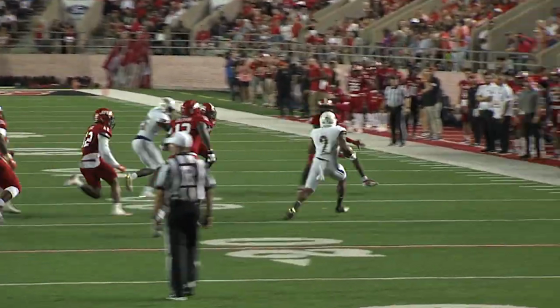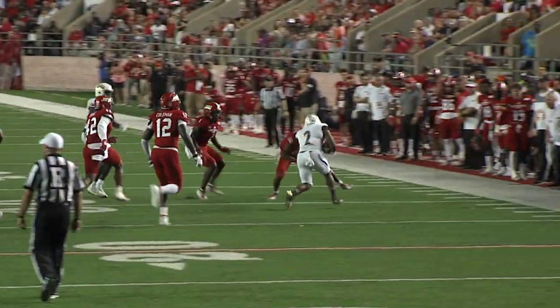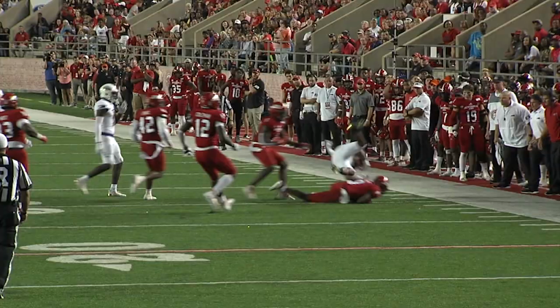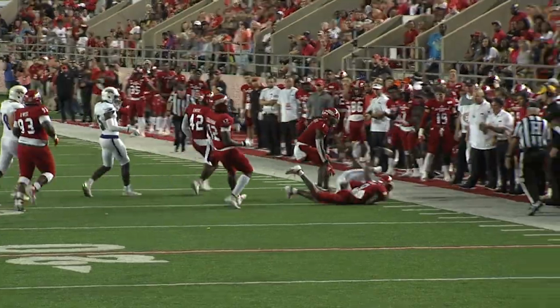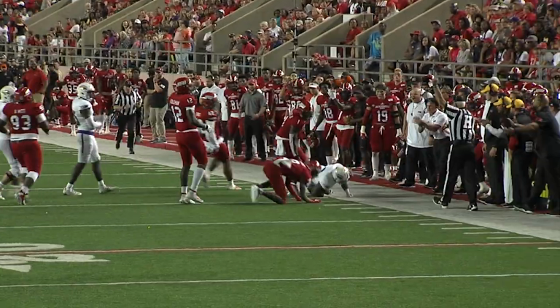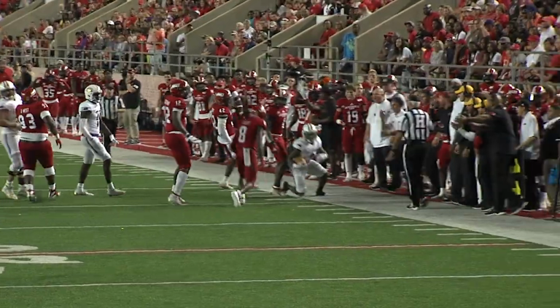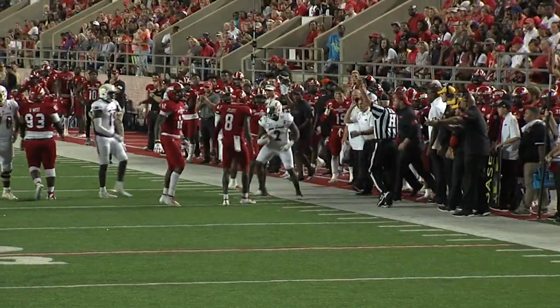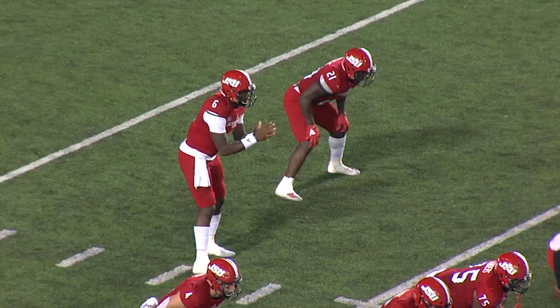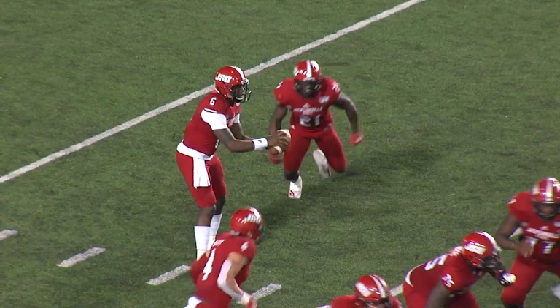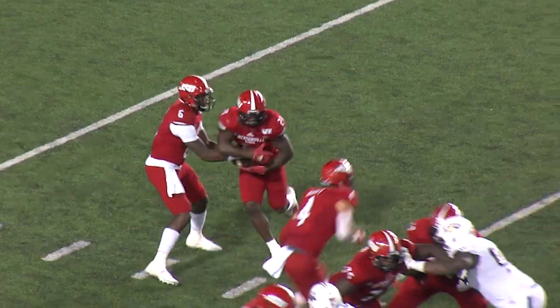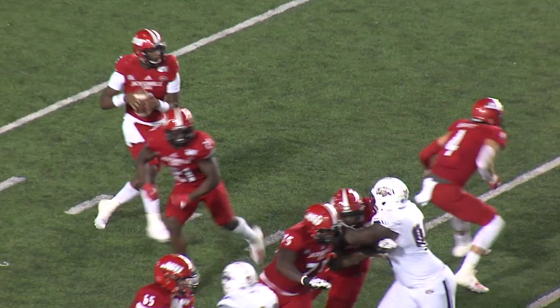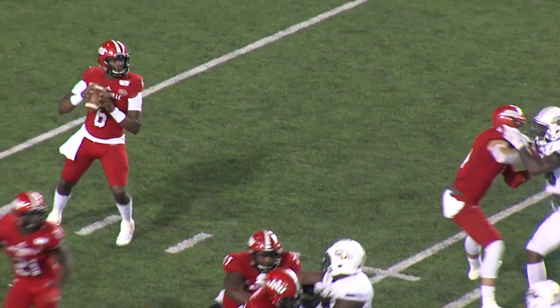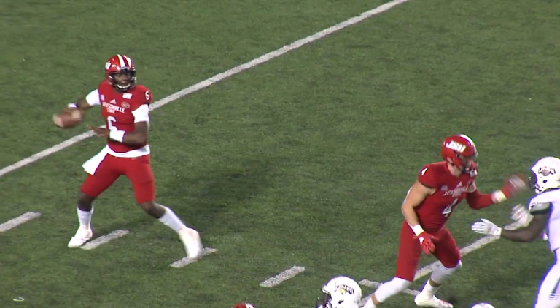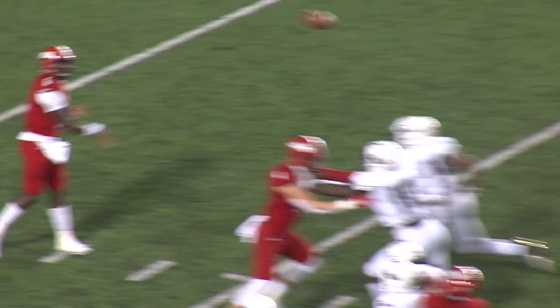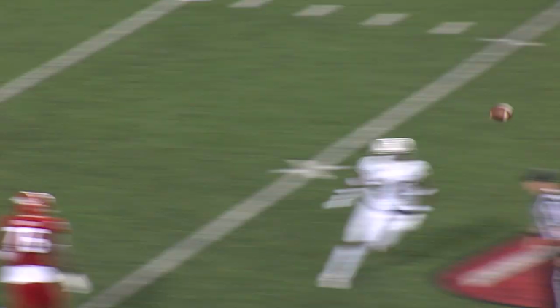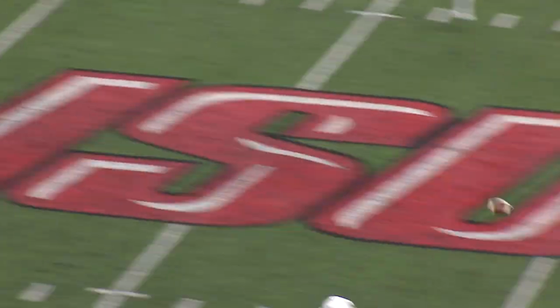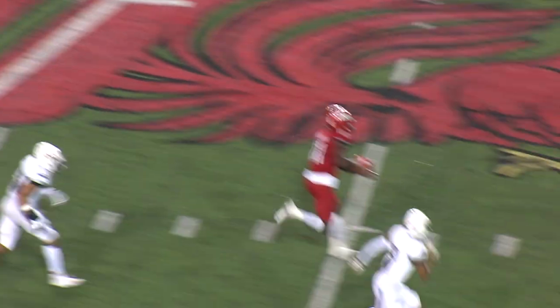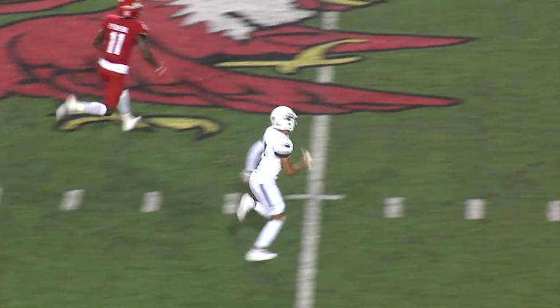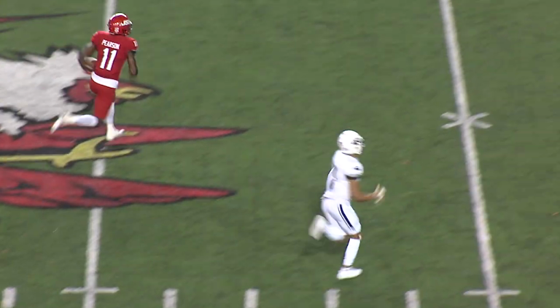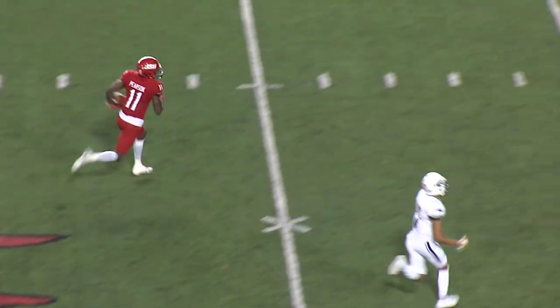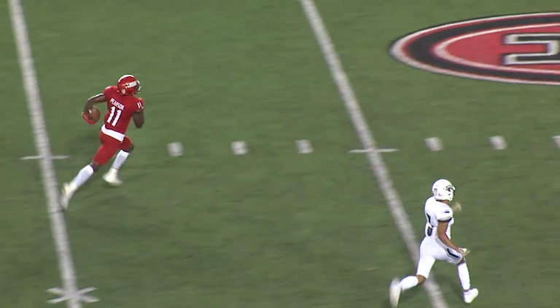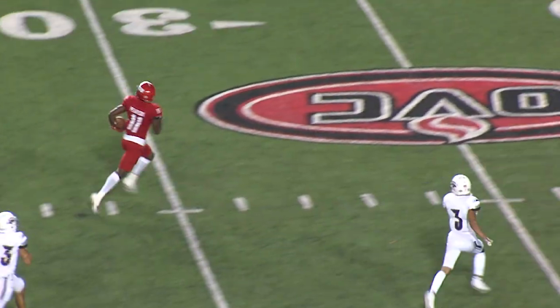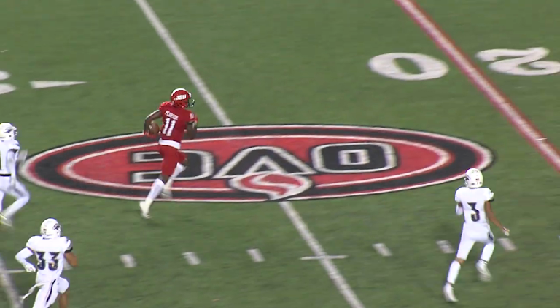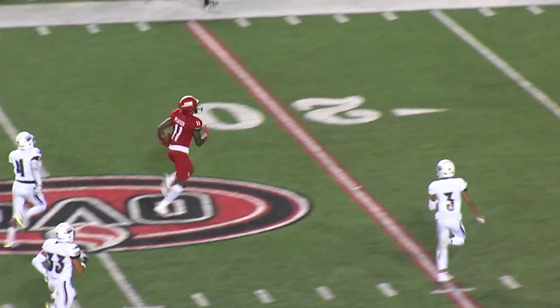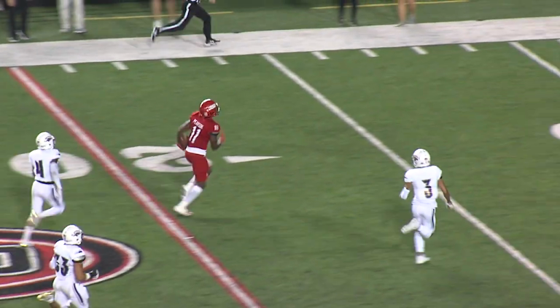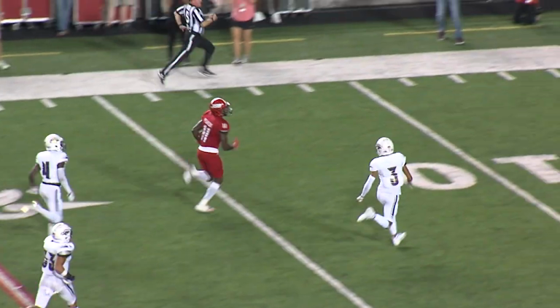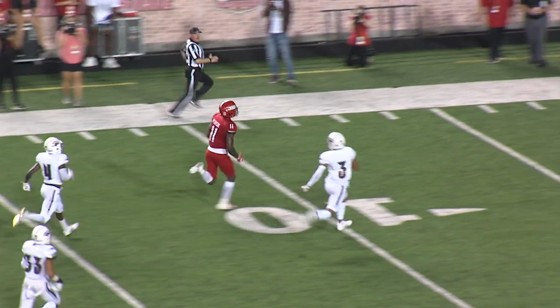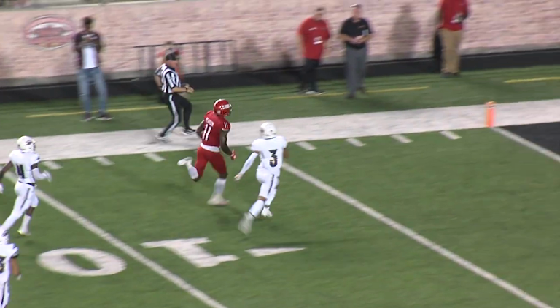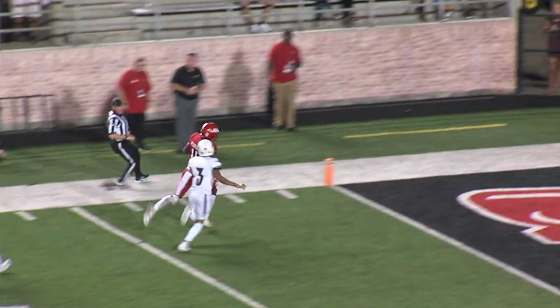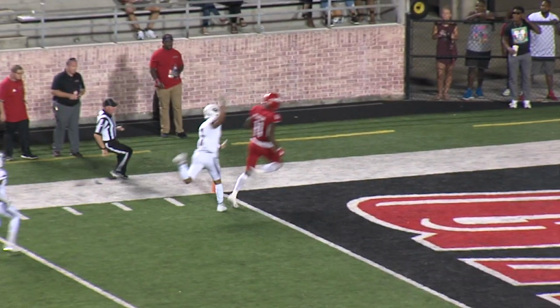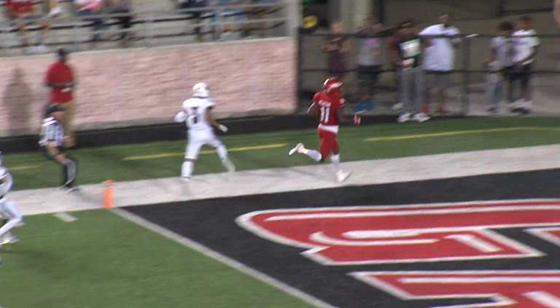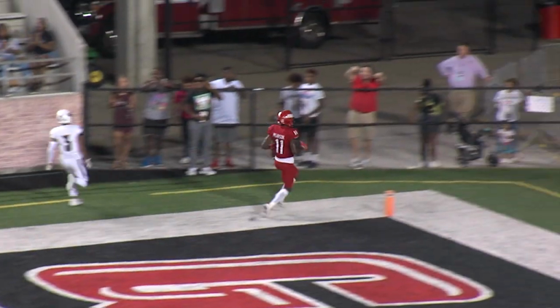Nice job getting around the corner that time. Cooper finds Pearson — Pearson in a foot race, and he will score.